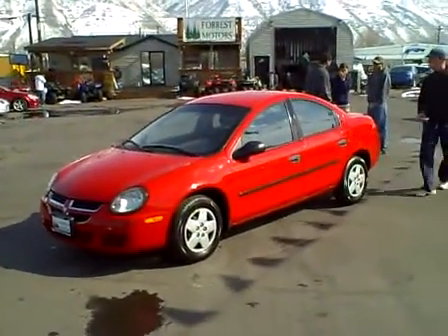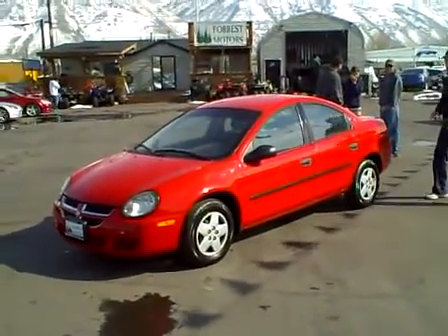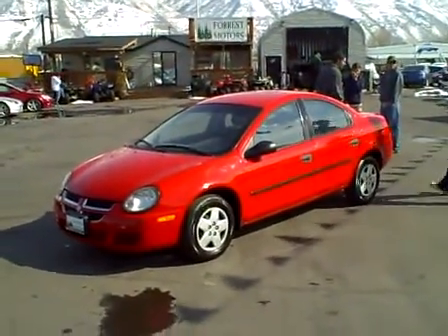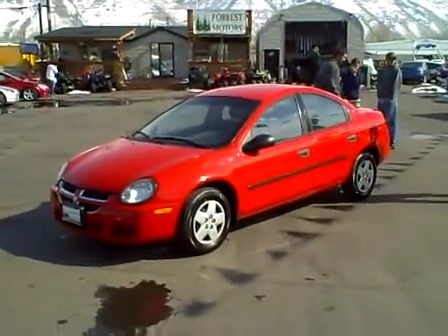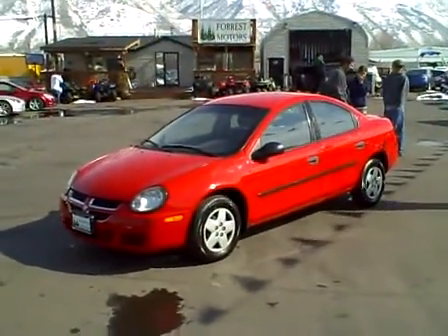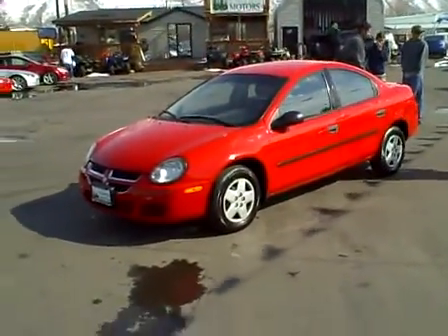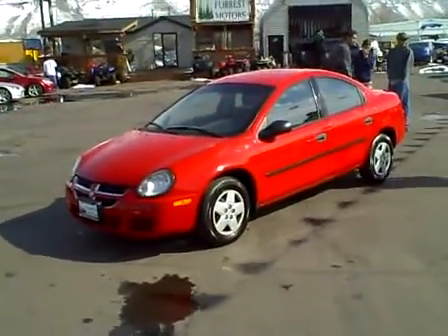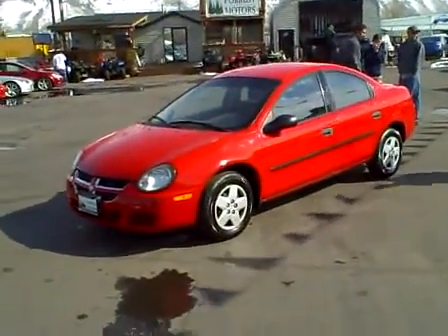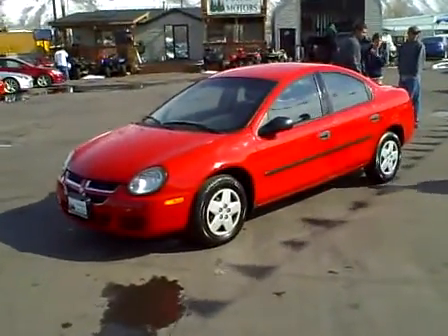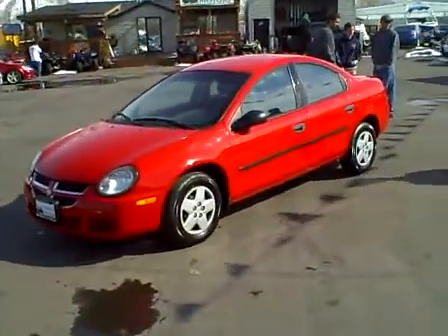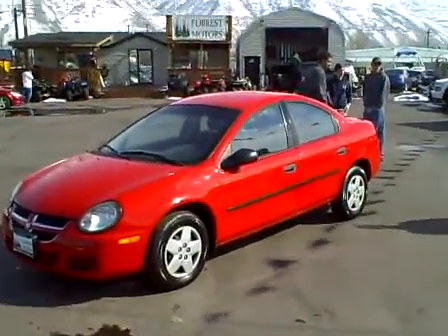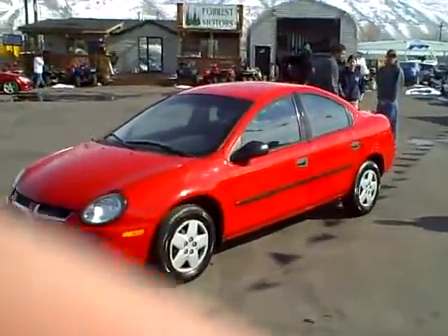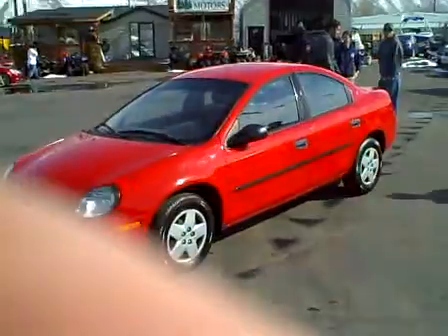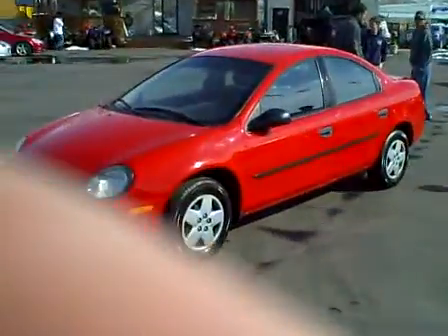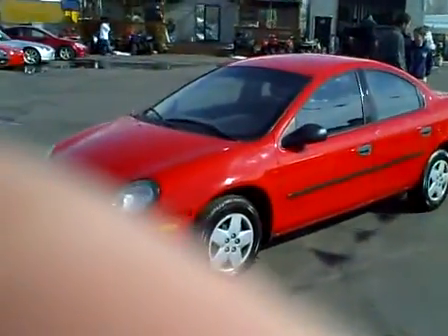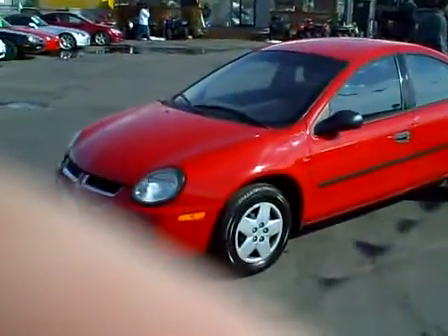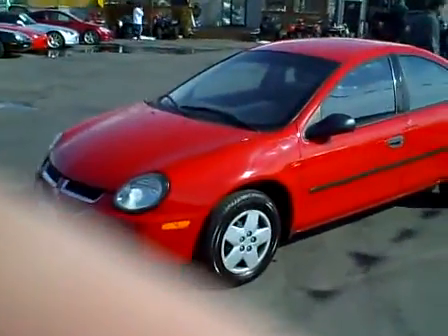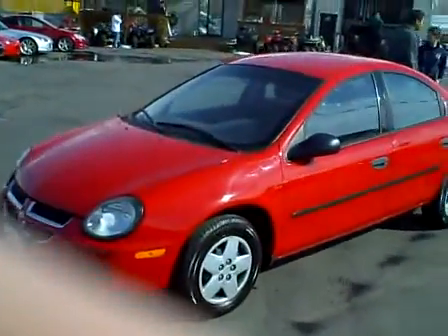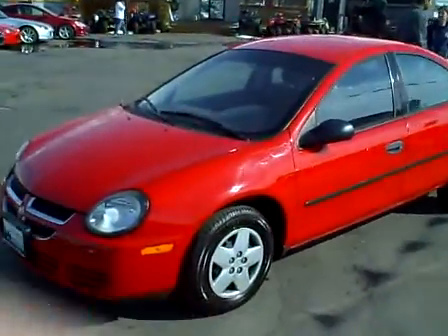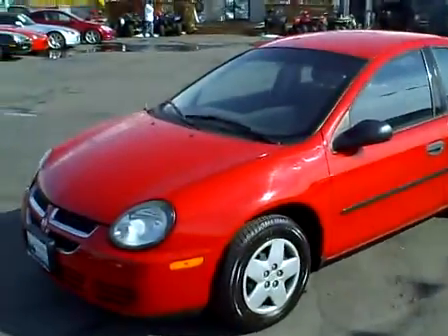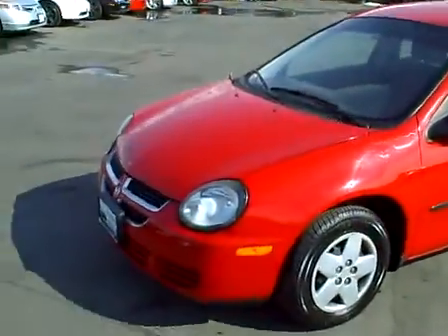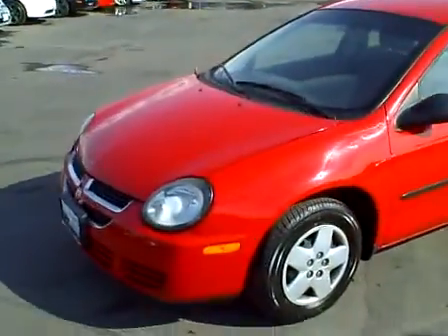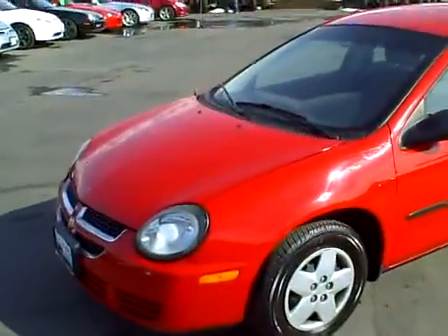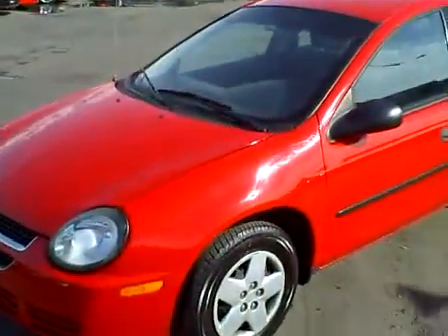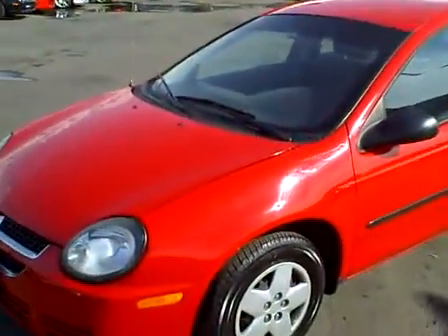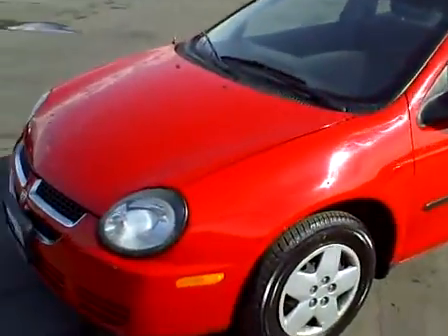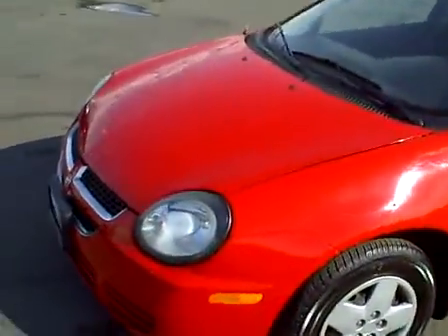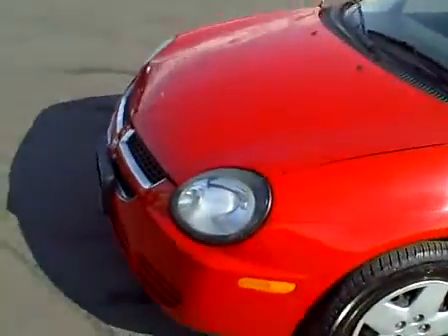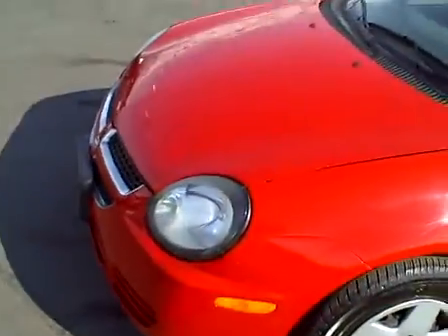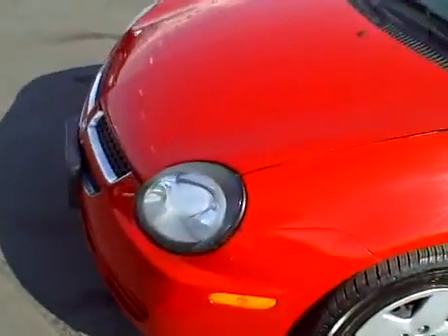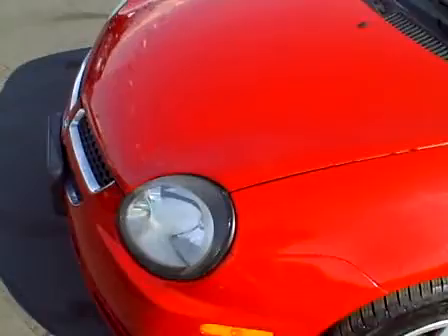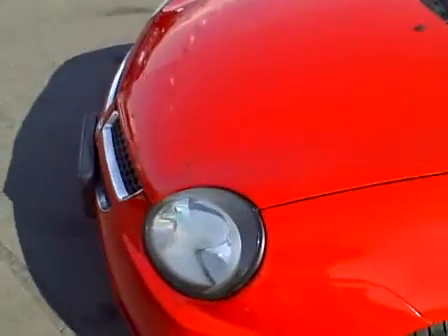2003 Dodge Neon, 108,000 miles. It's the base model Neon. It's in really good condition for the year and miles. Let's walk around it real quick.